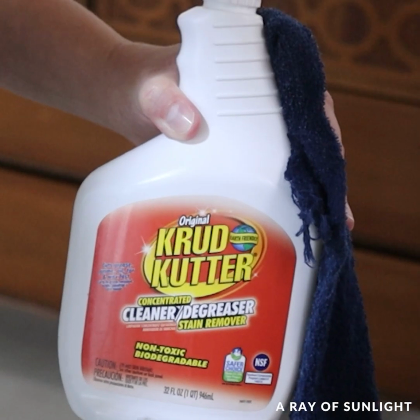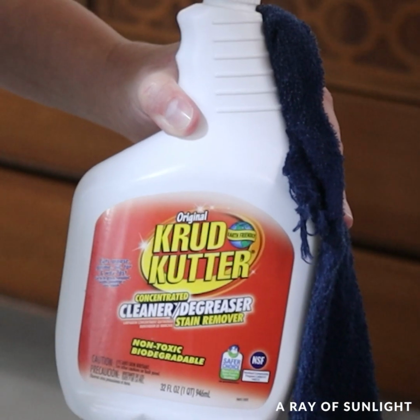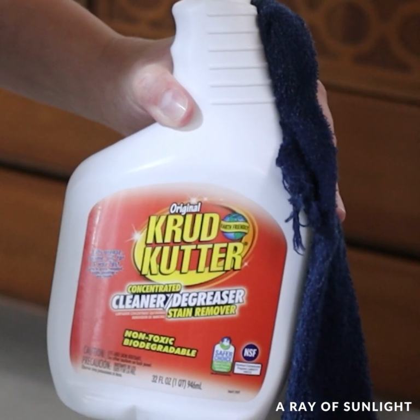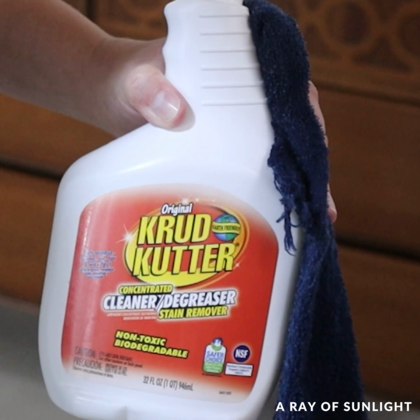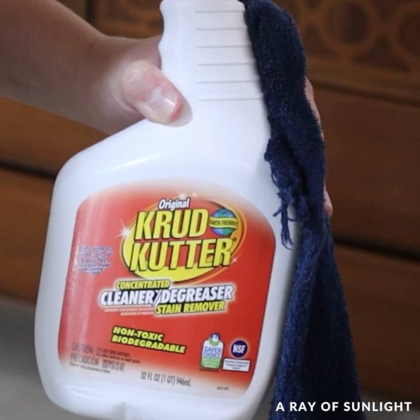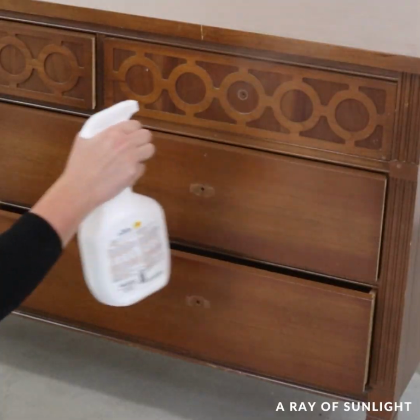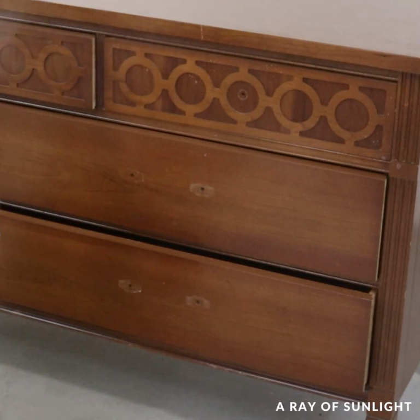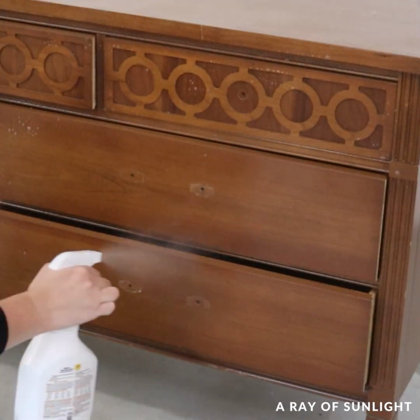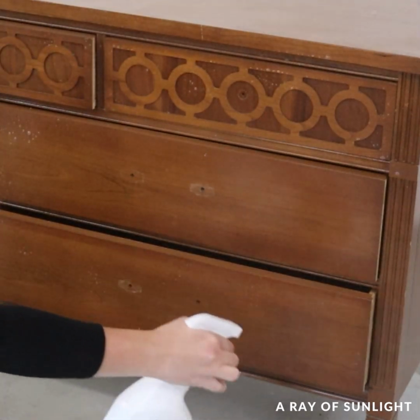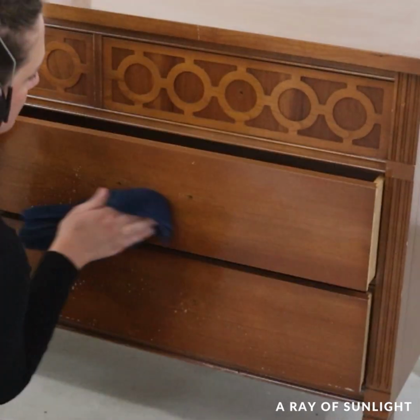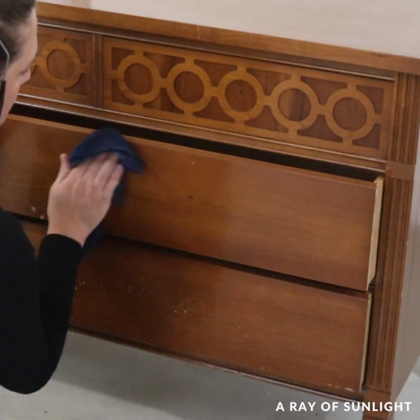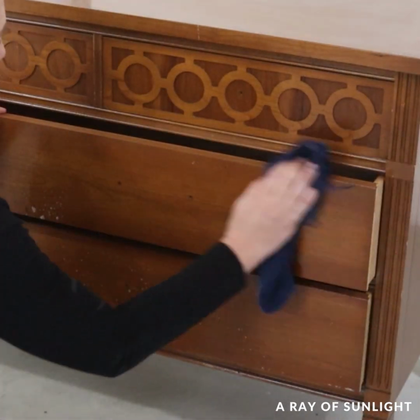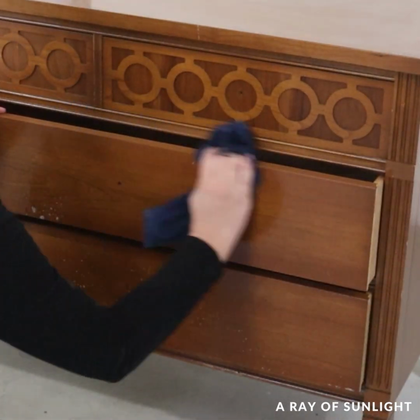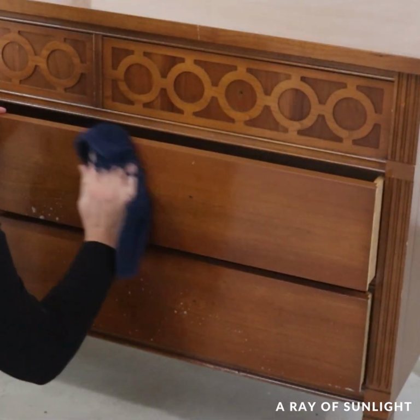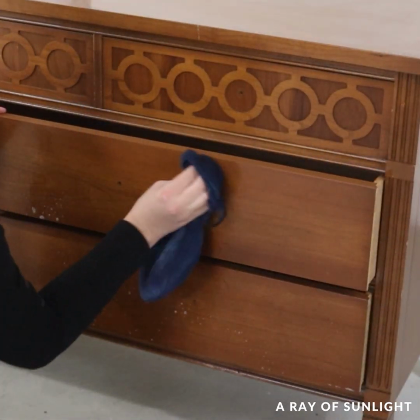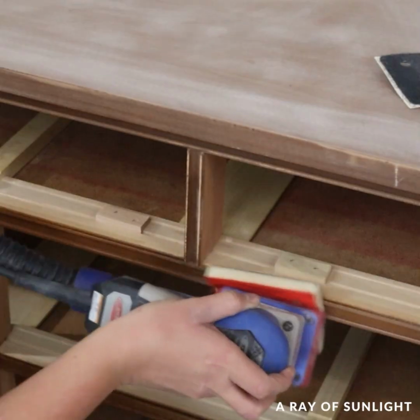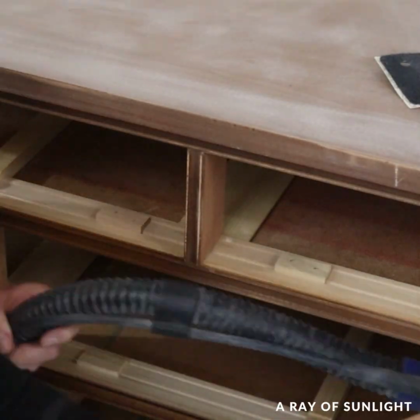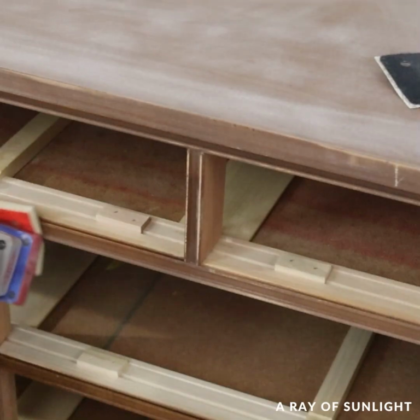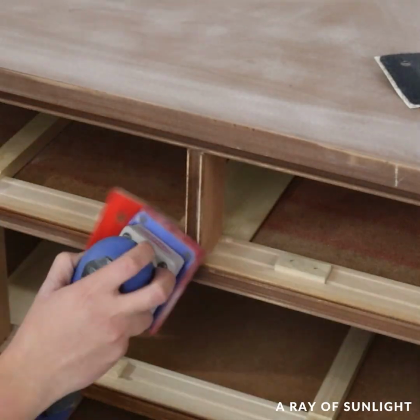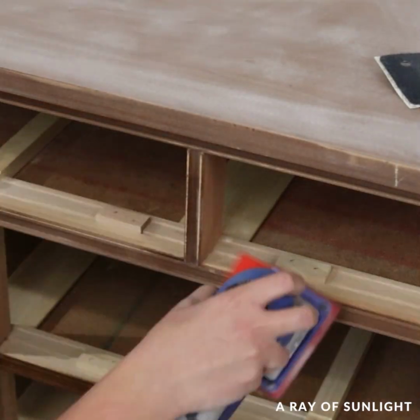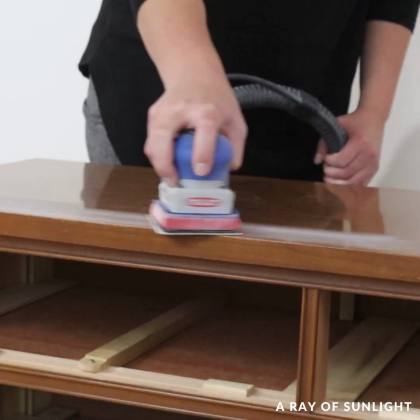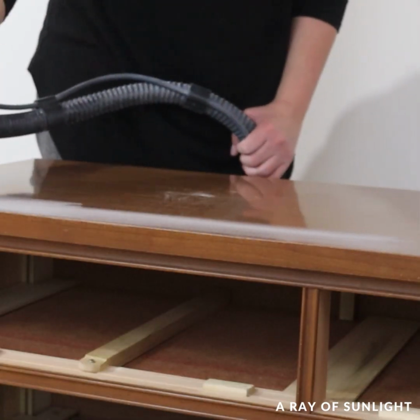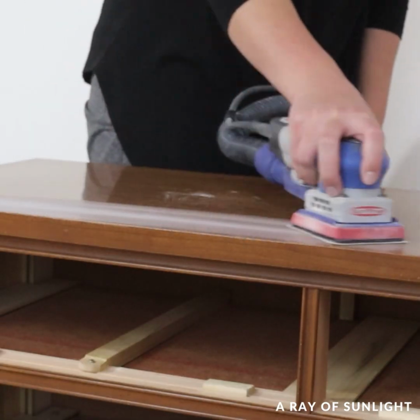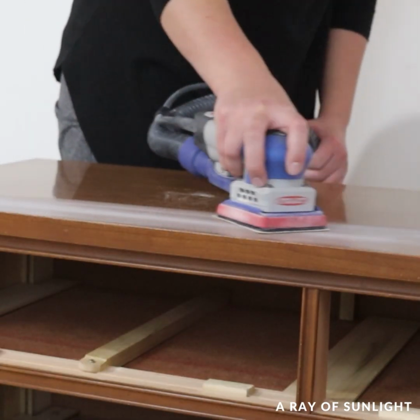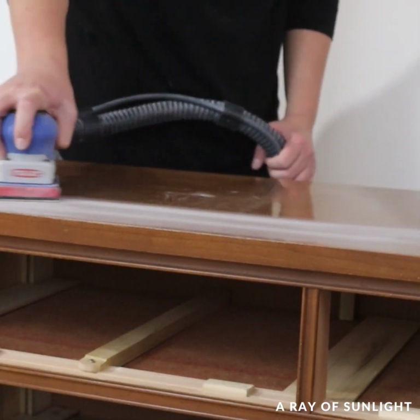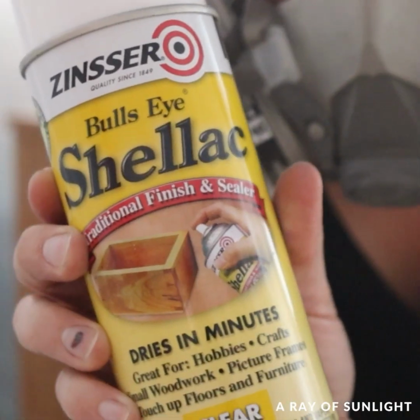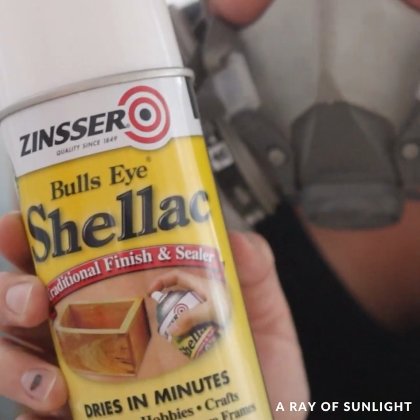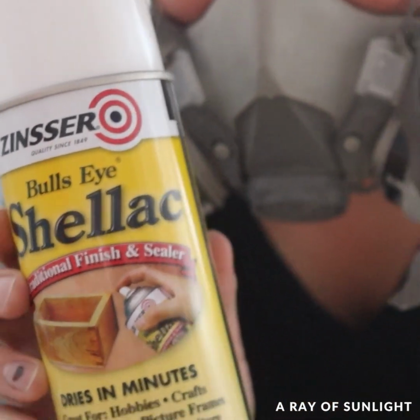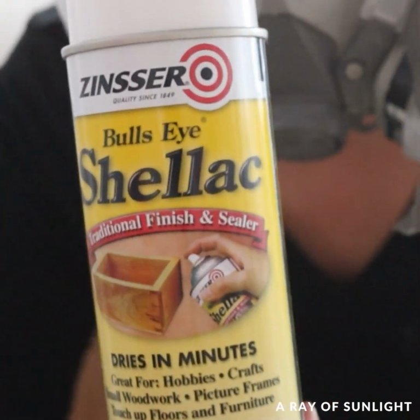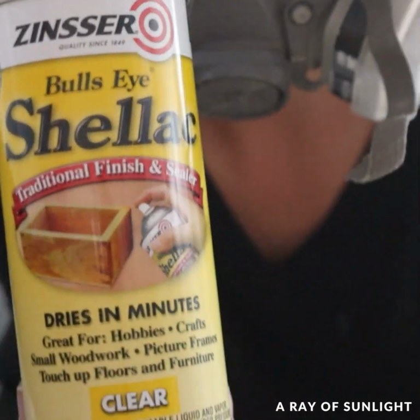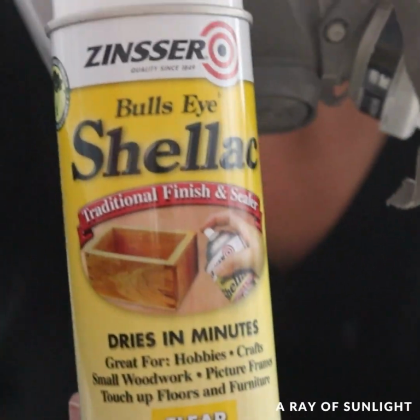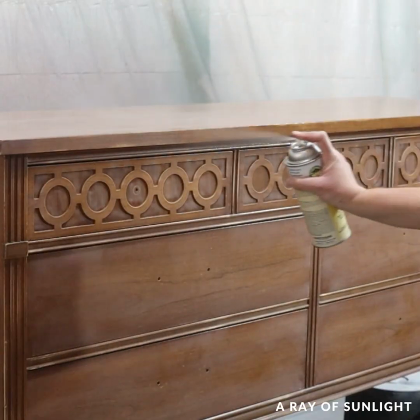First up I did the typical stuff. Removed the hardware, cleaned the dresser really well, and then I scuff sanded everything to help the paint stick, especially on the laminate plastic top. Then I primed the dresser with two coats of clear shellac.